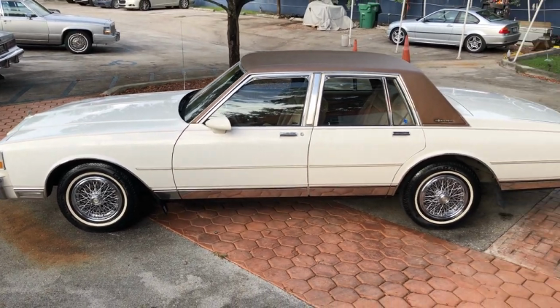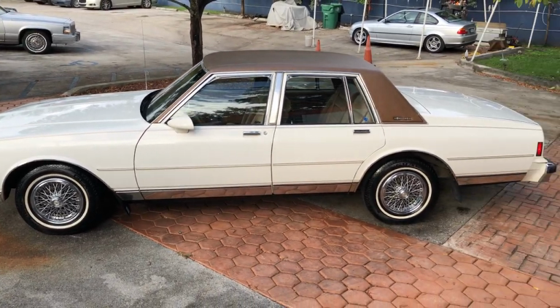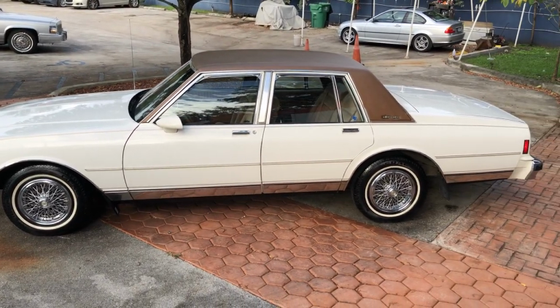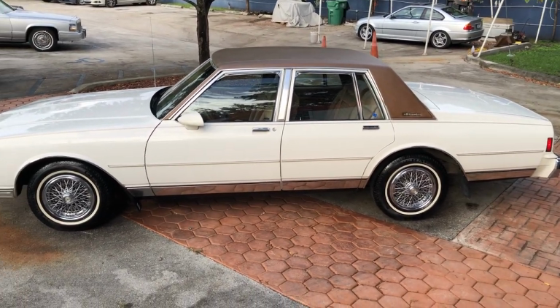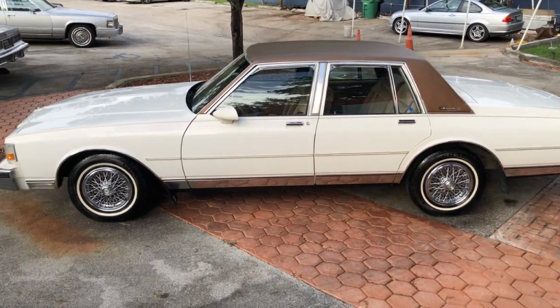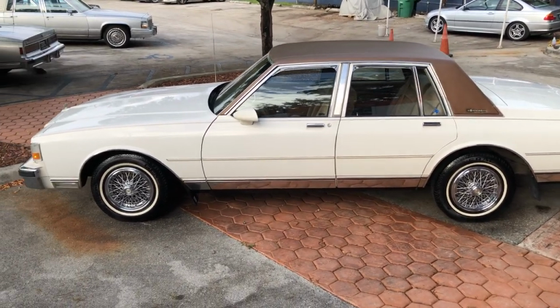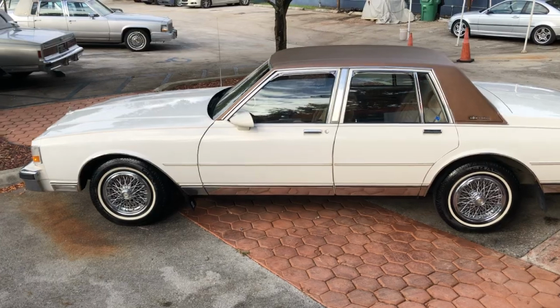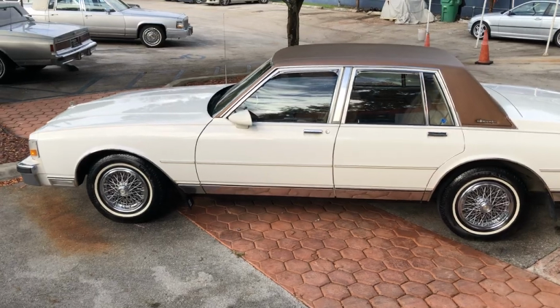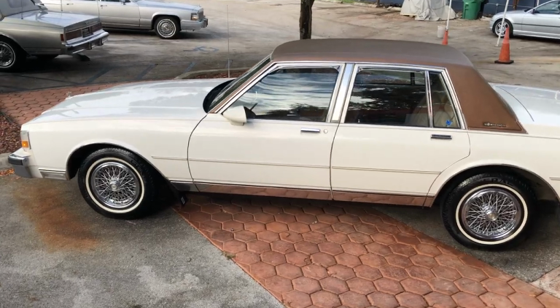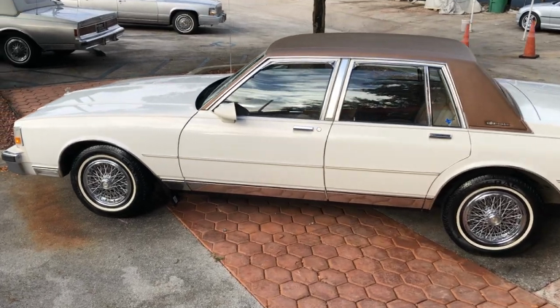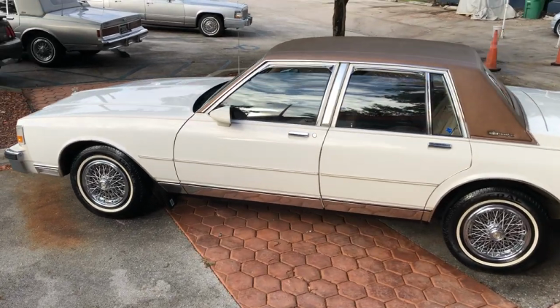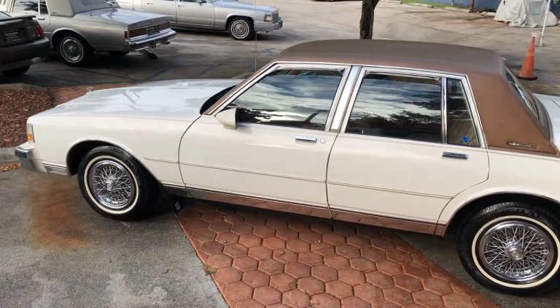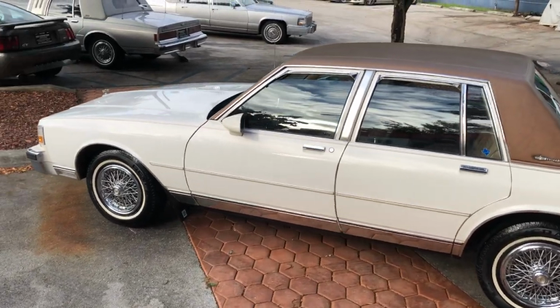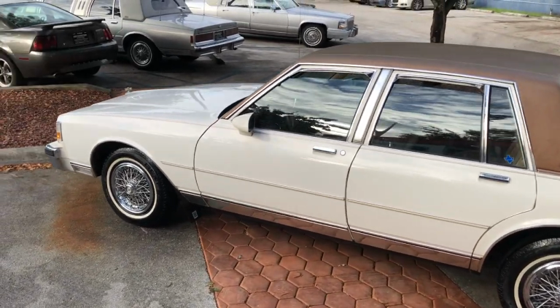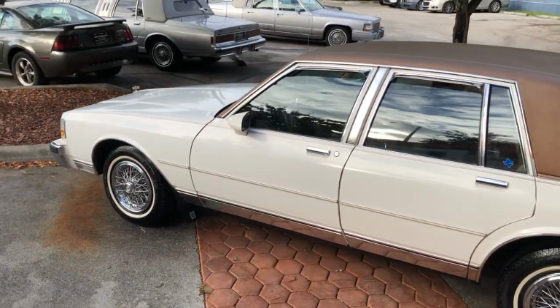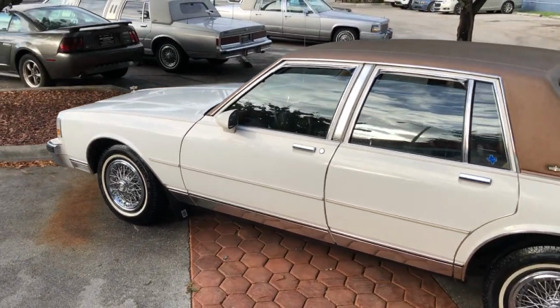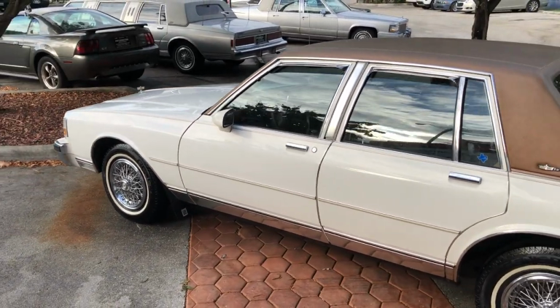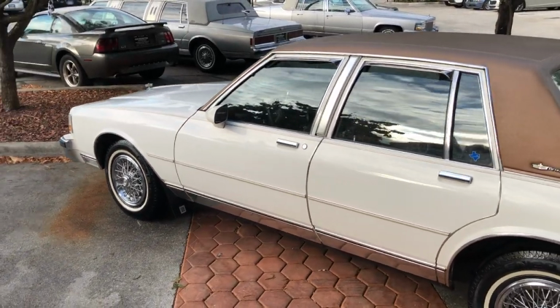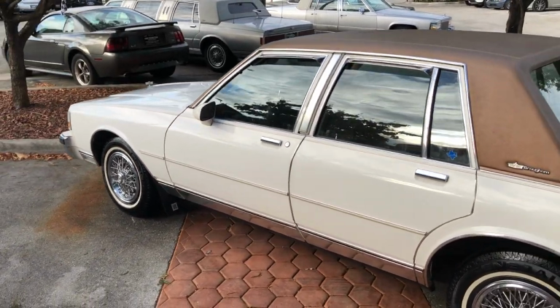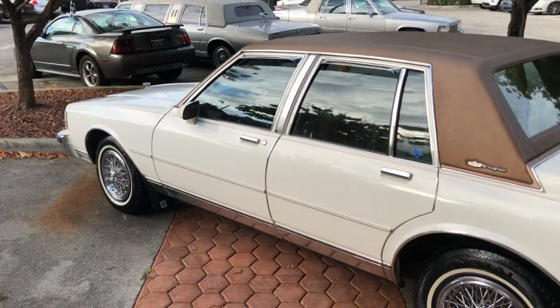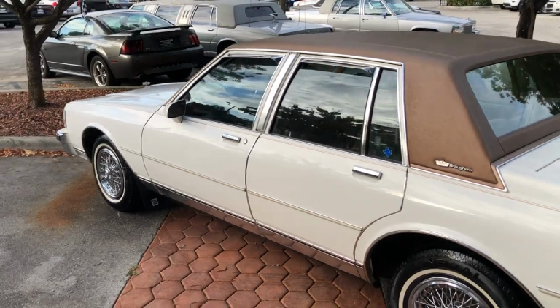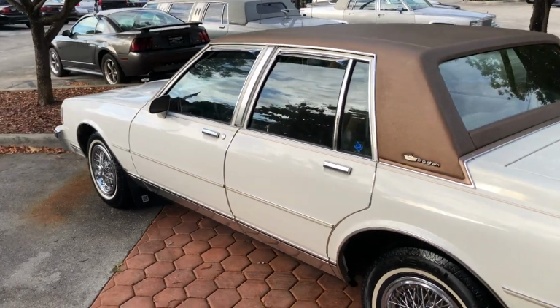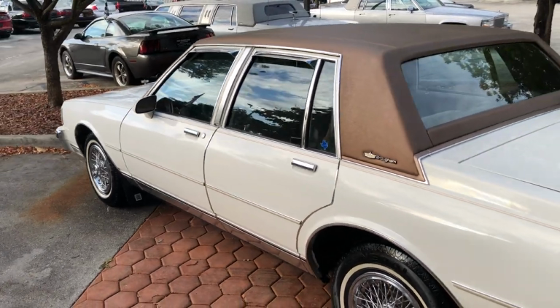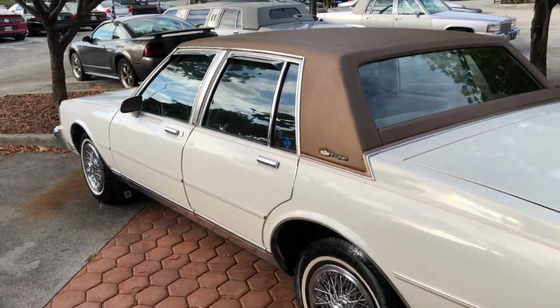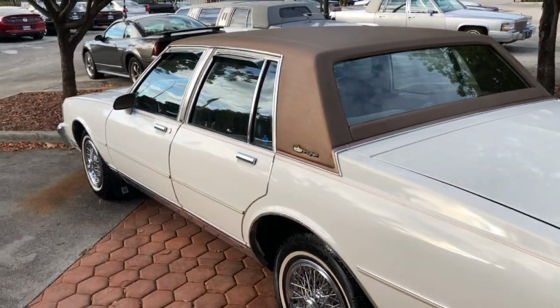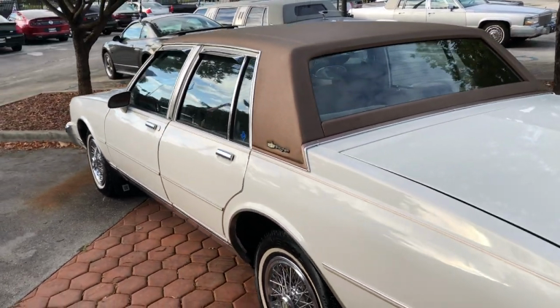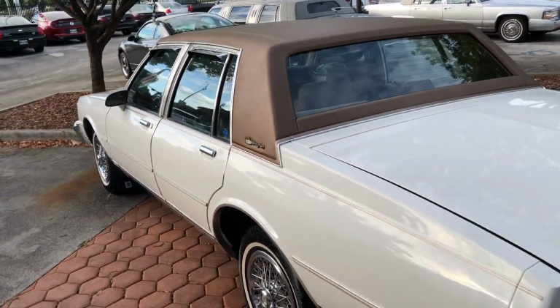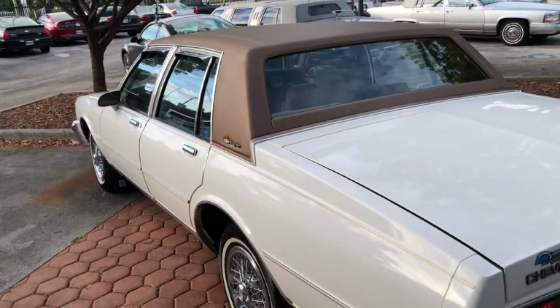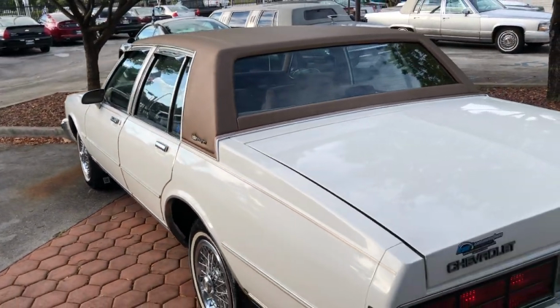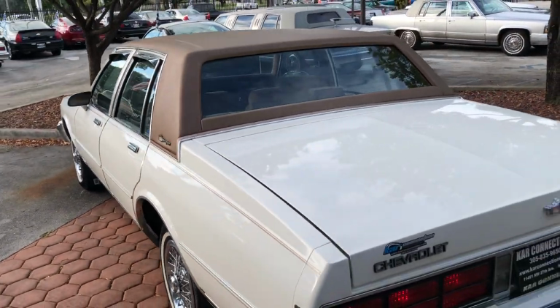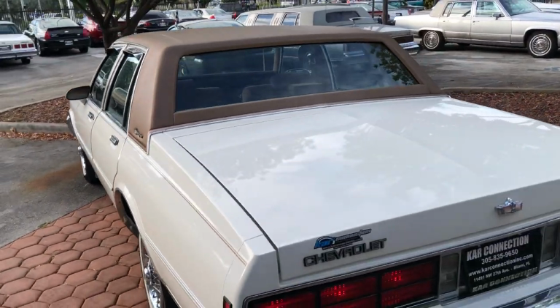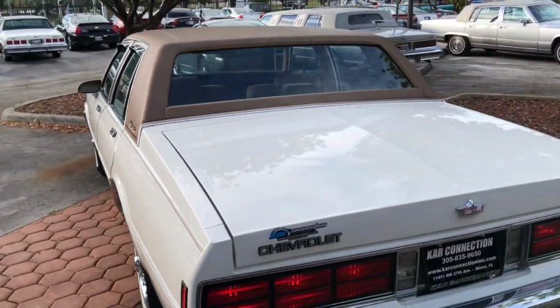We sell and ship worldwide. We finance nationwide. Please visit our website for more information on that. There's a link to the website in the description of this video, just scroll down.